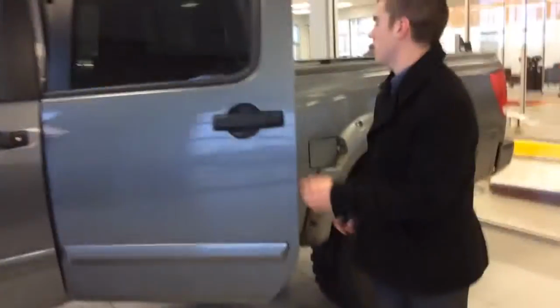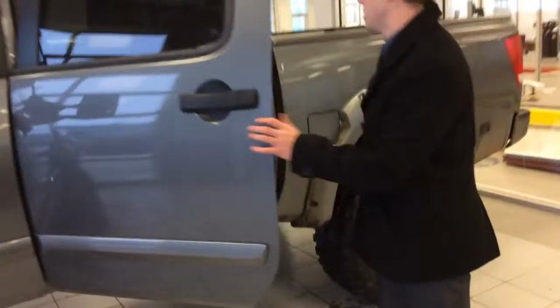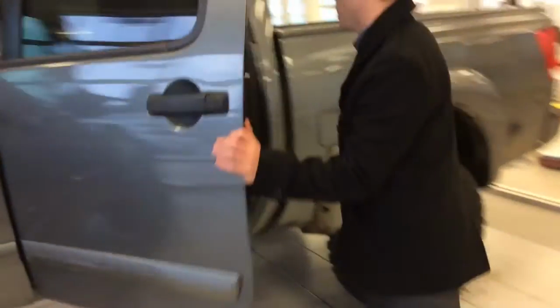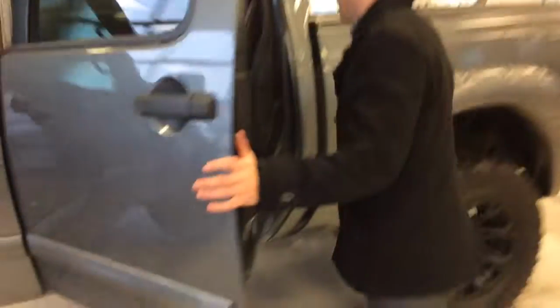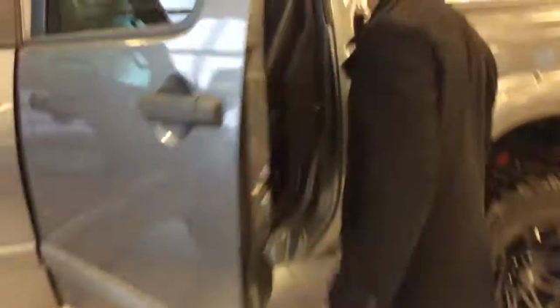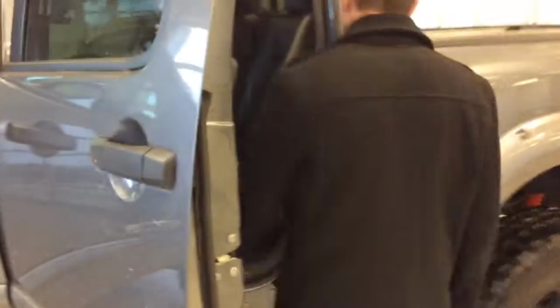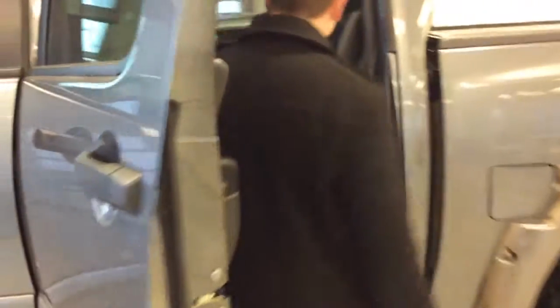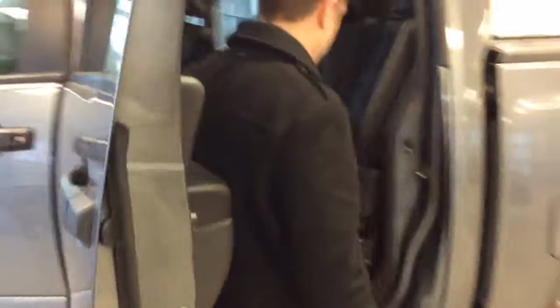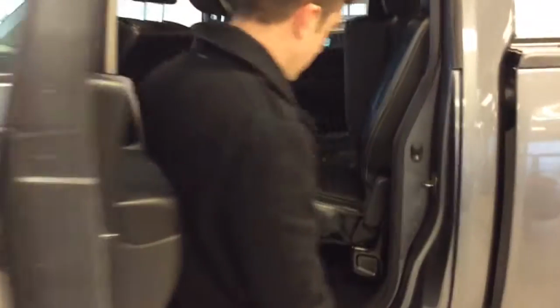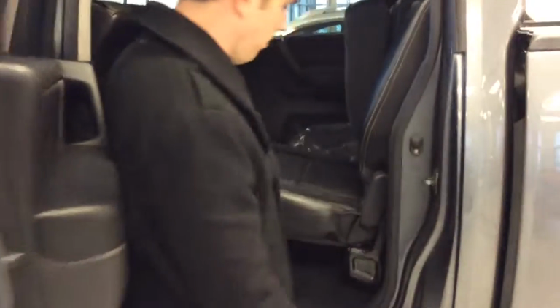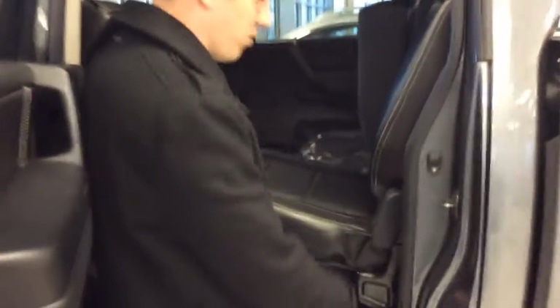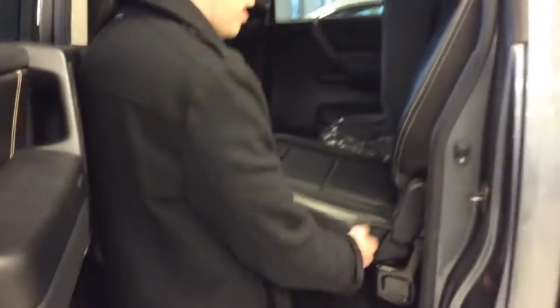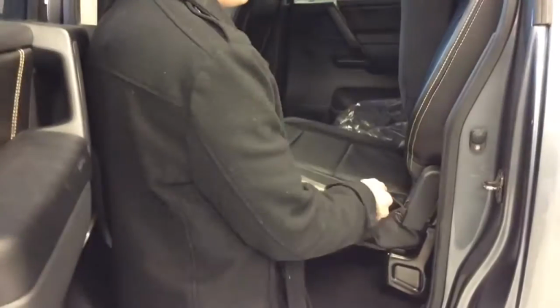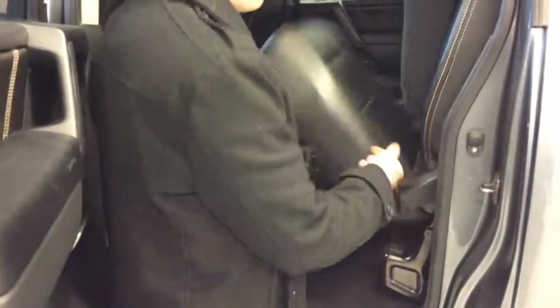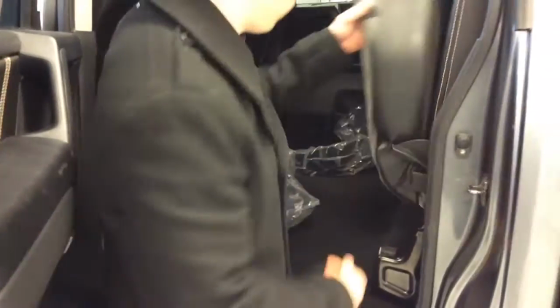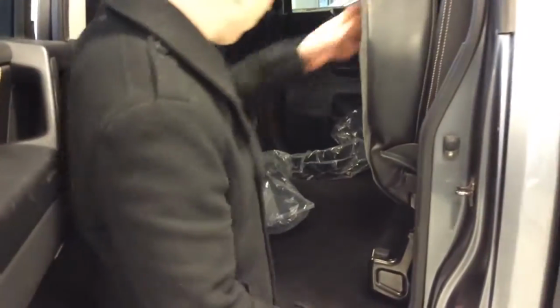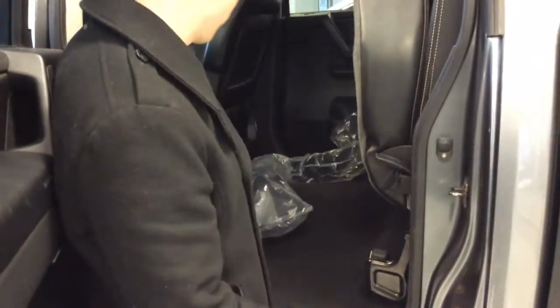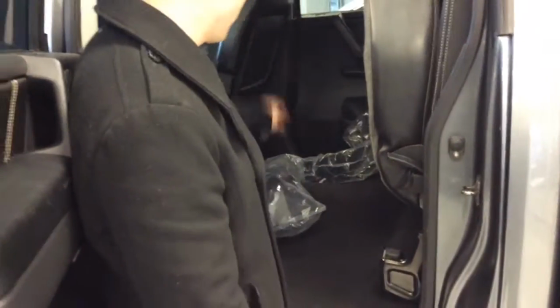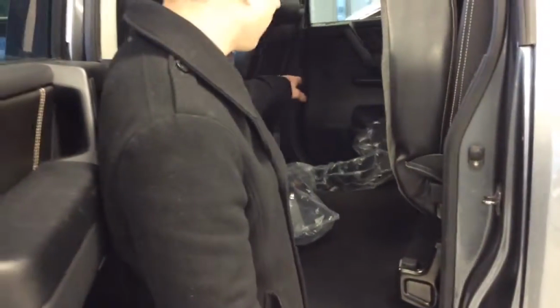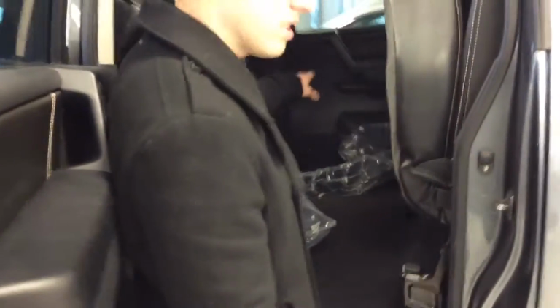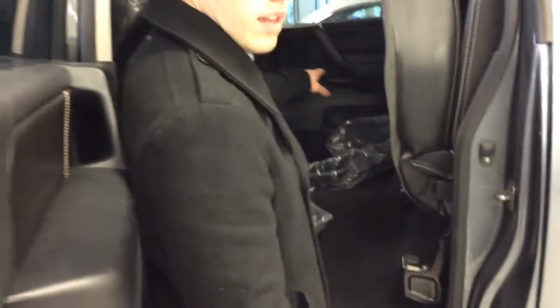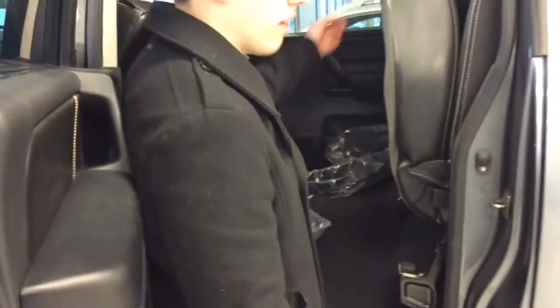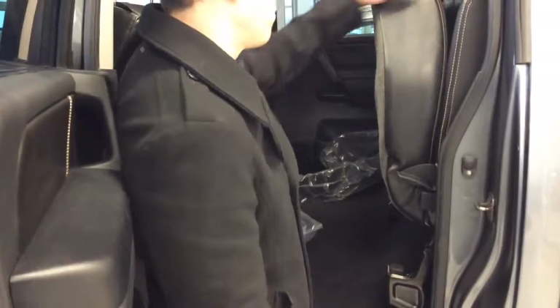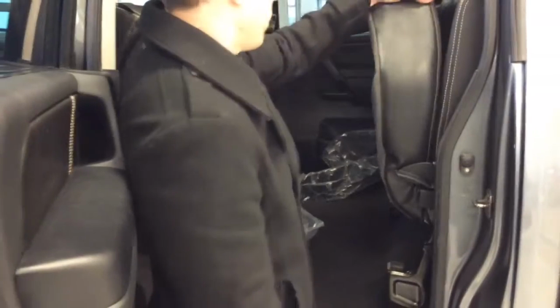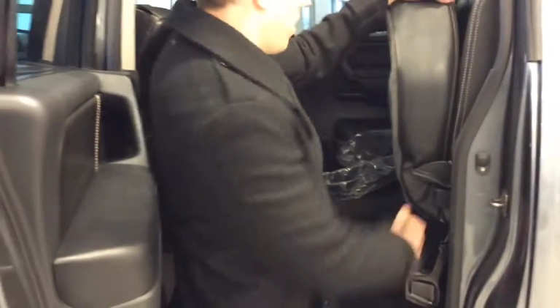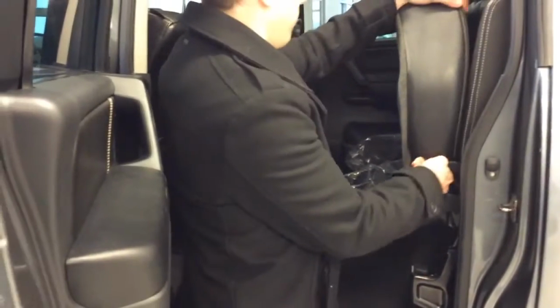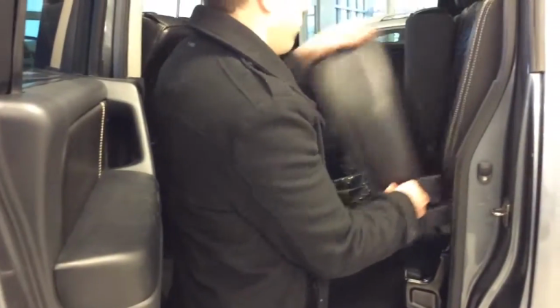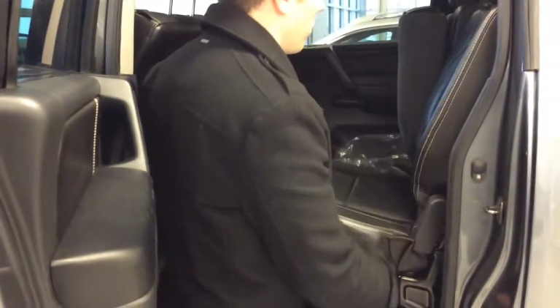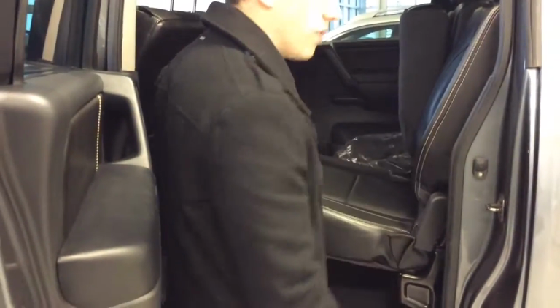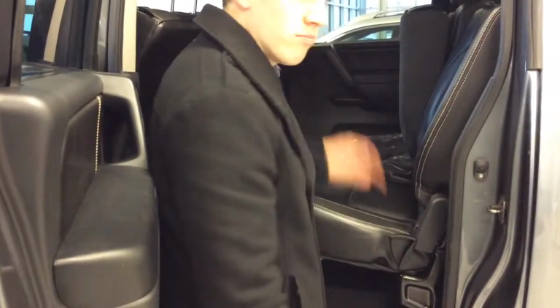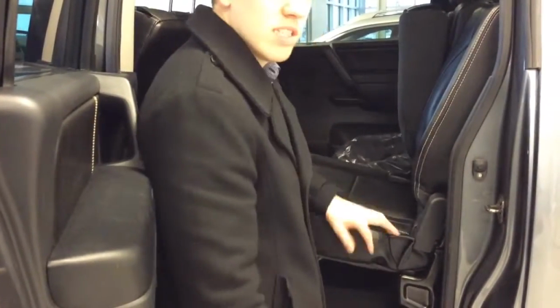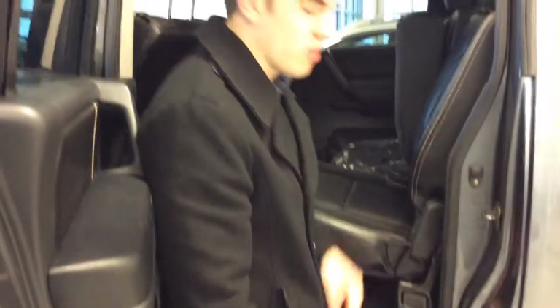In the back here, they're all leather seats, which is really nice, and they all fold up so you have a flat surface, and they fold down easily as well.